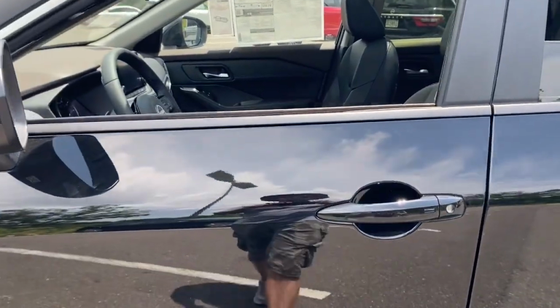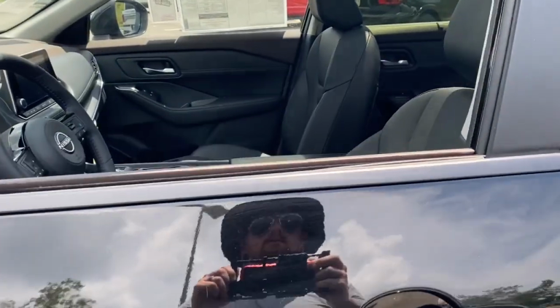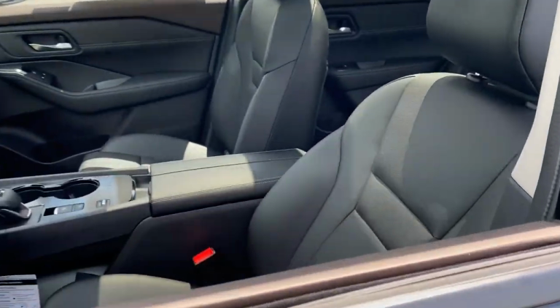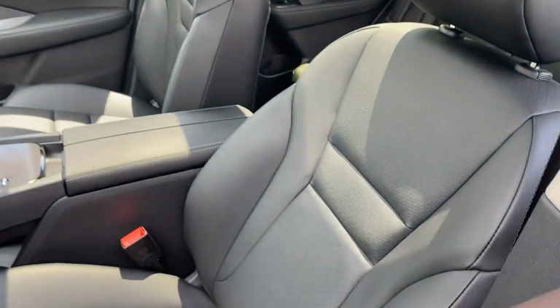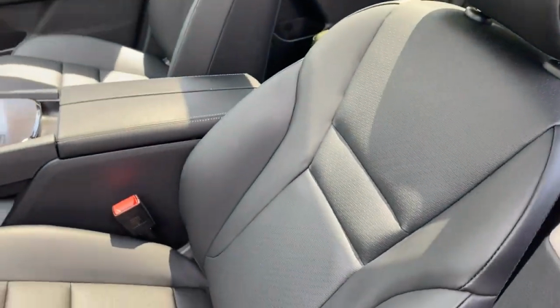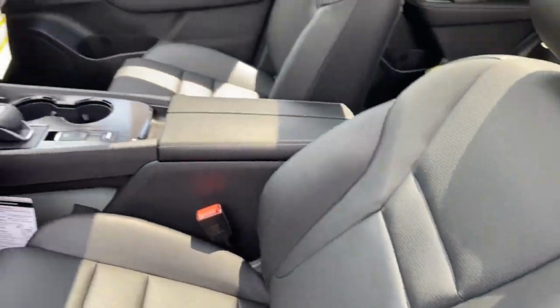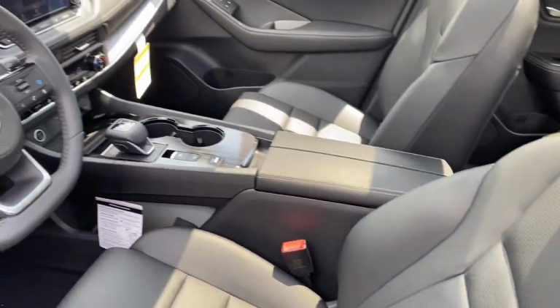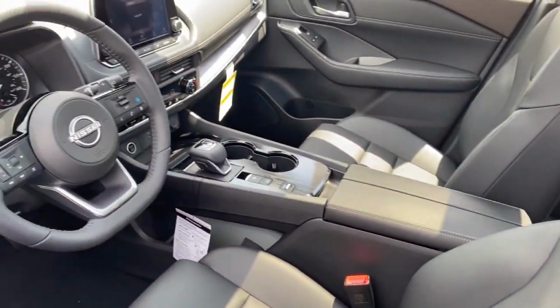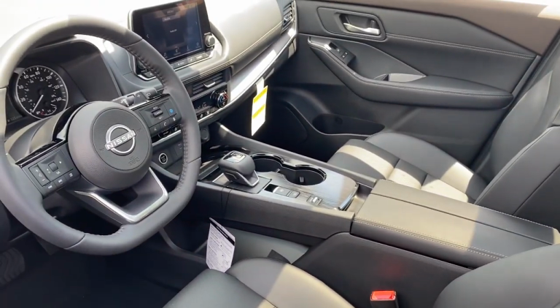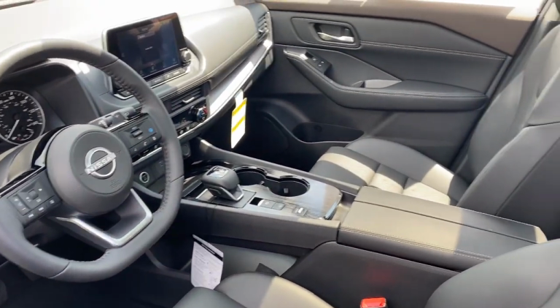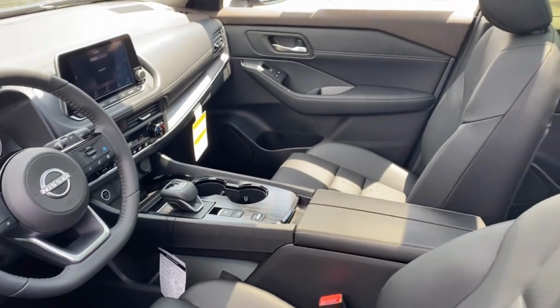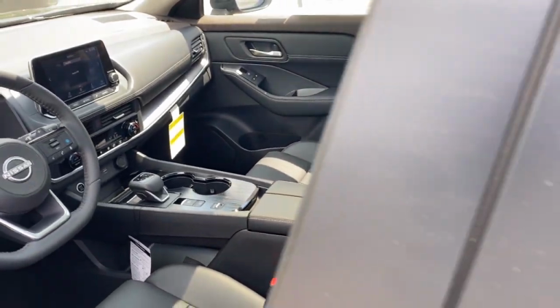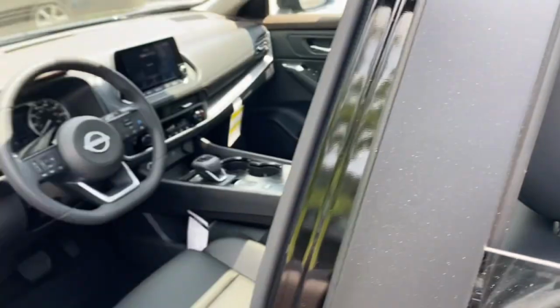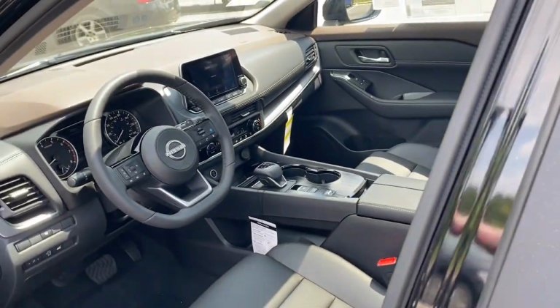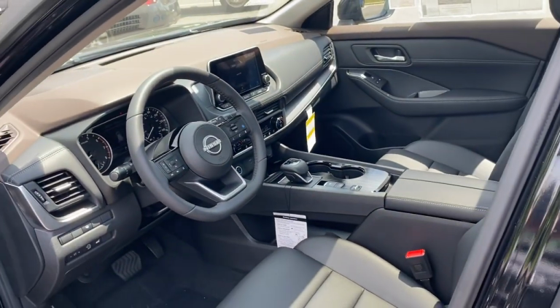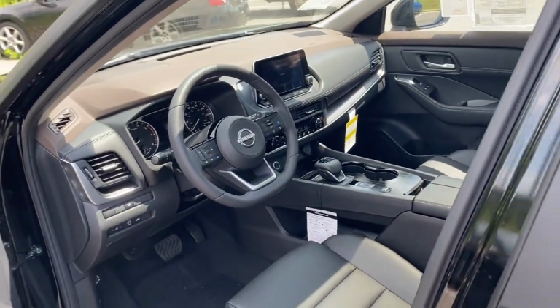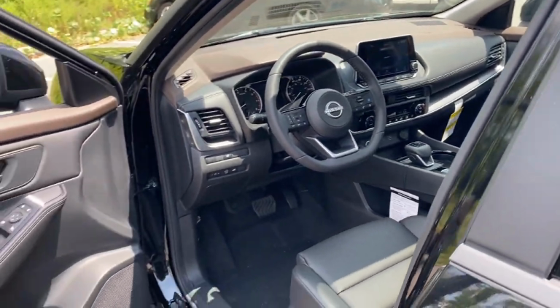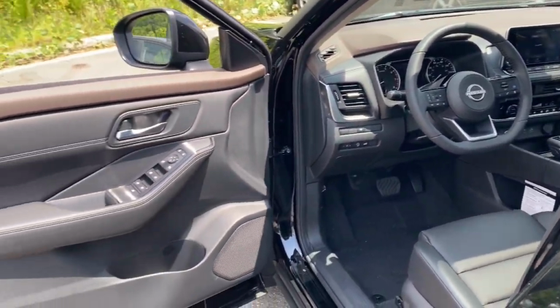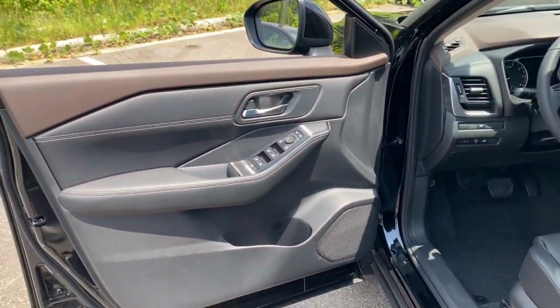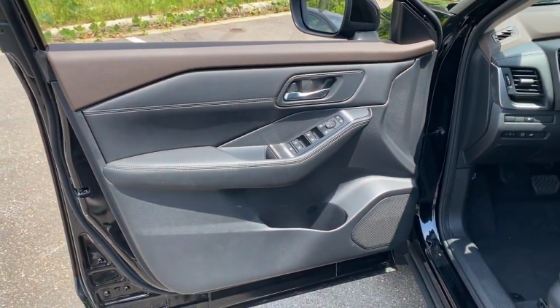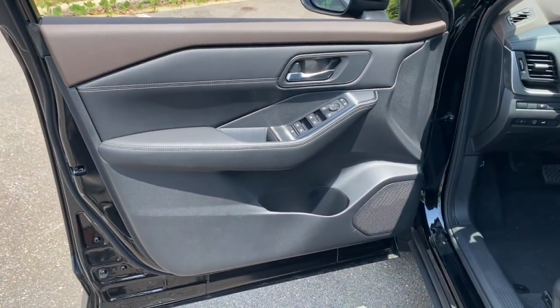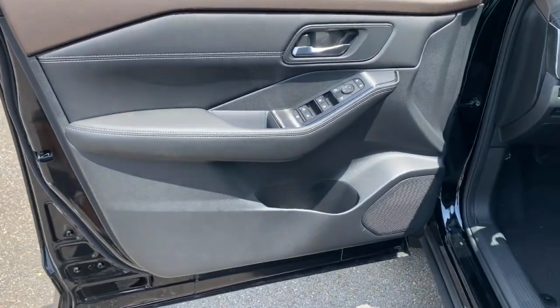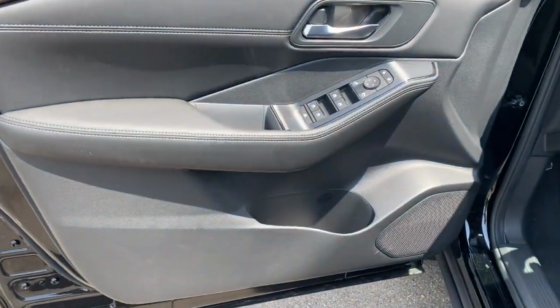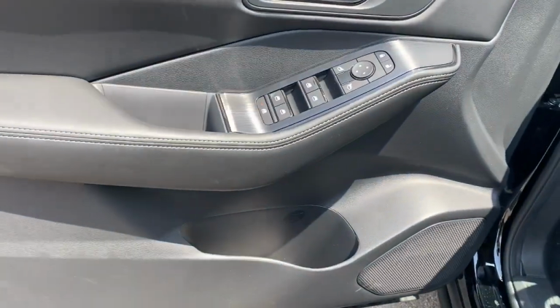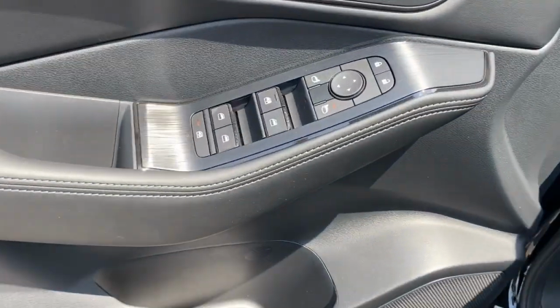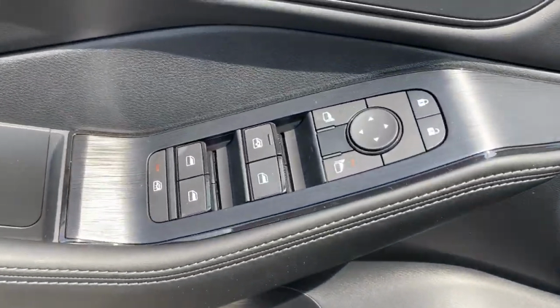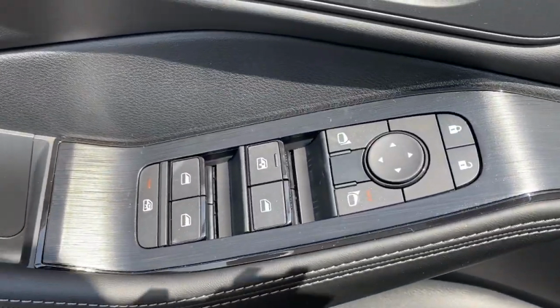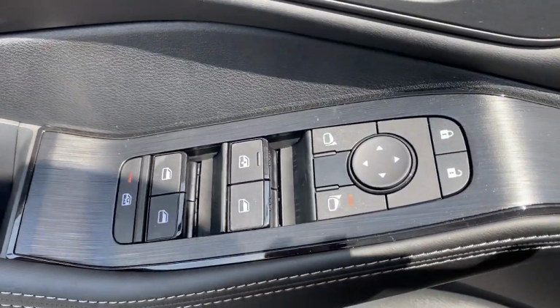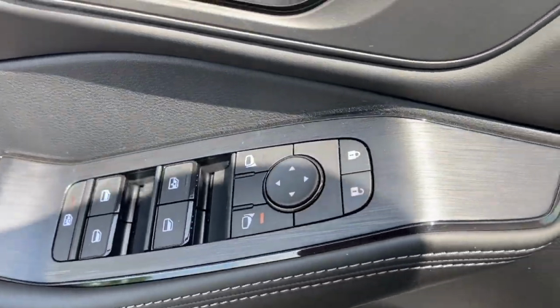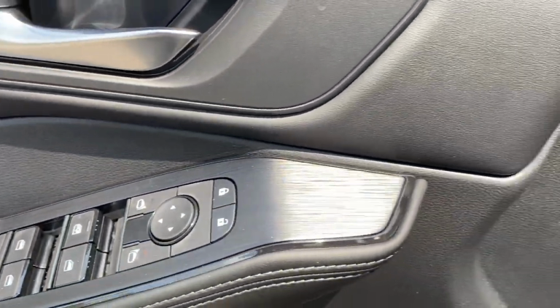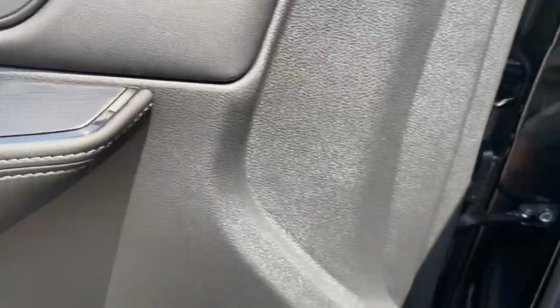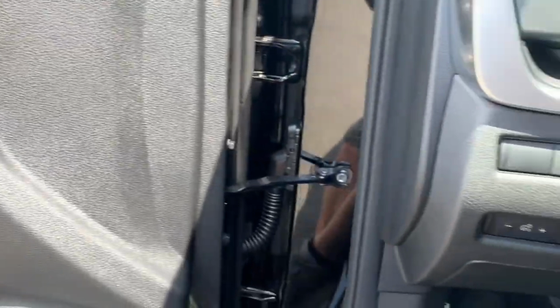Heated steering wheel, Apple CarPlay and/or Android Auto, touchscreen infotainment system, pre-collision system, turbocharged engine, heated driver's seat, heated mirrors, lane-keeping assist, power liftgate, remote engine start.